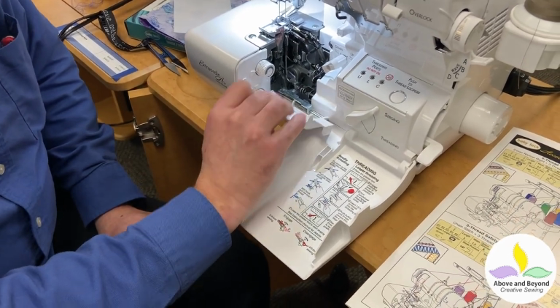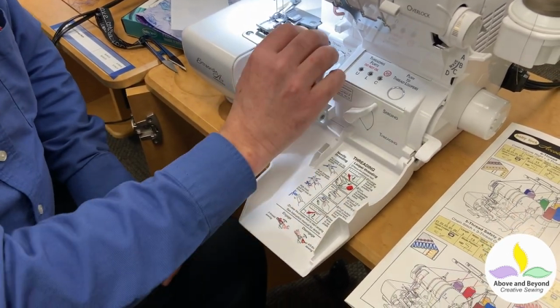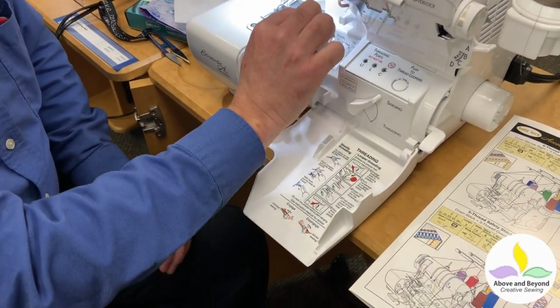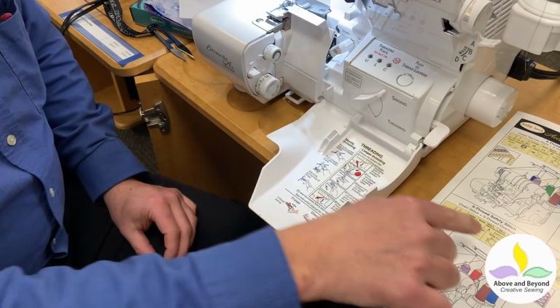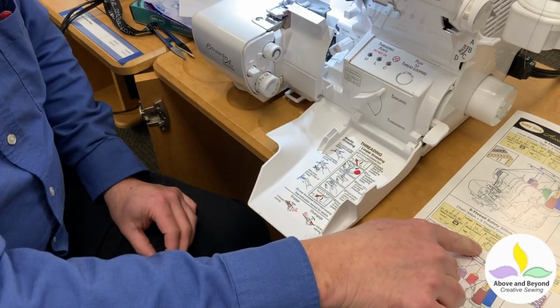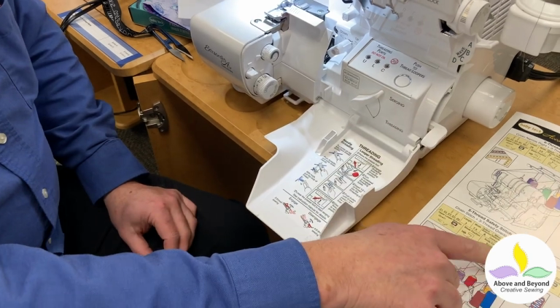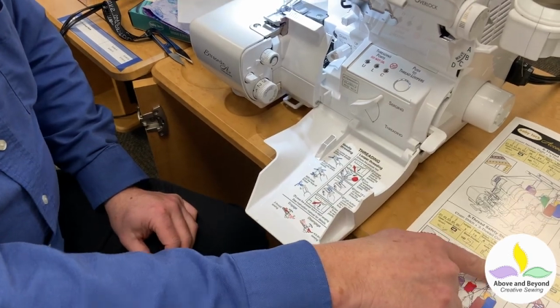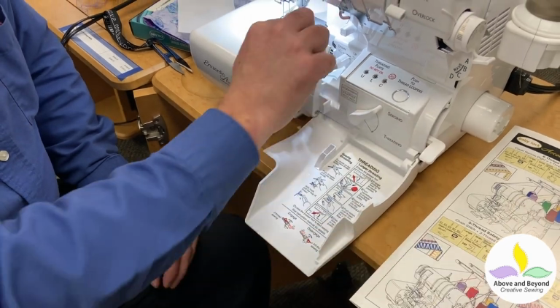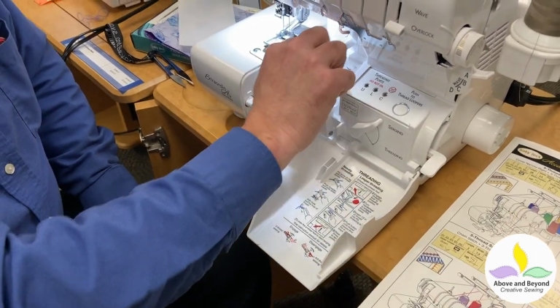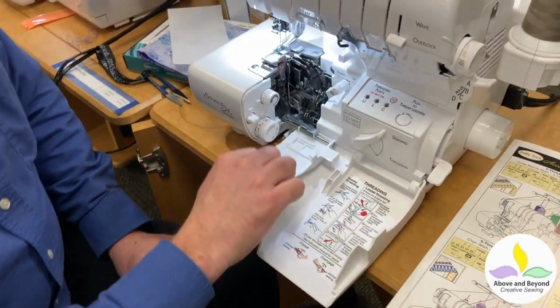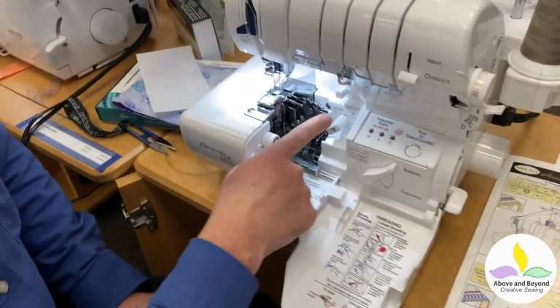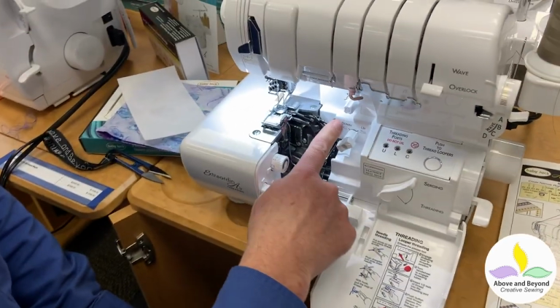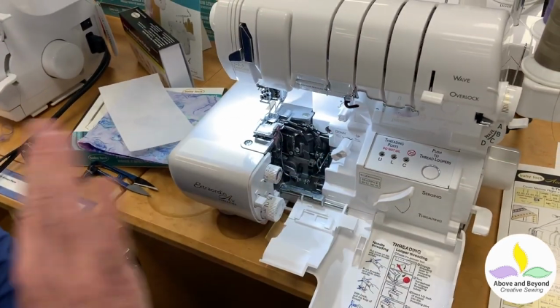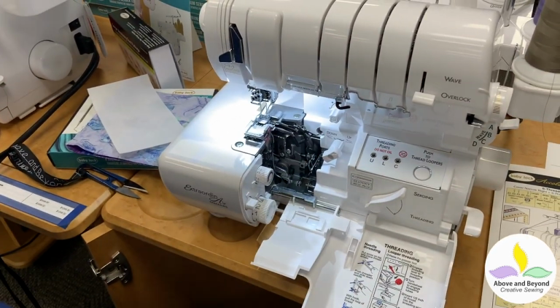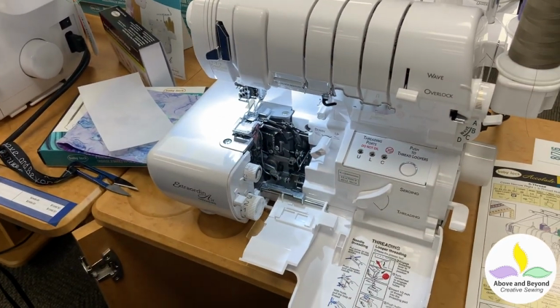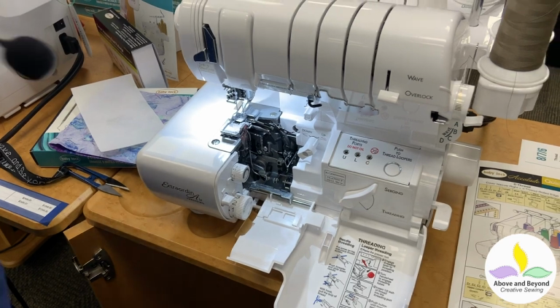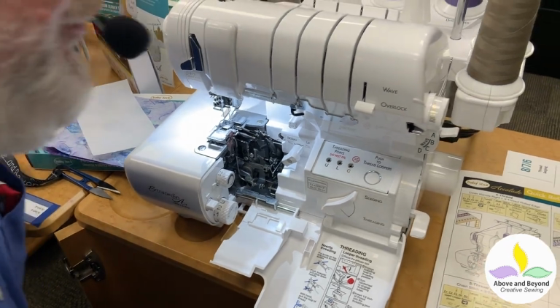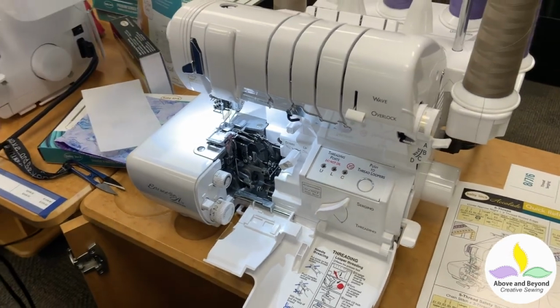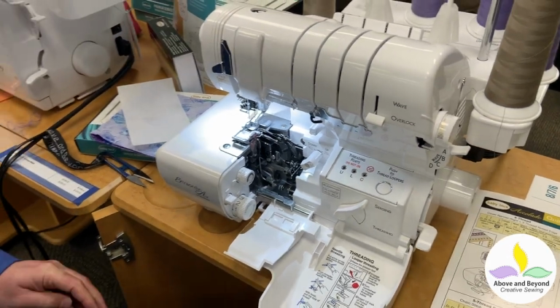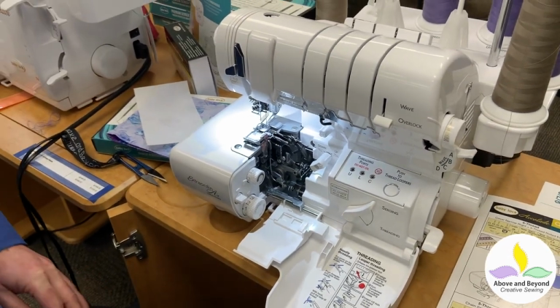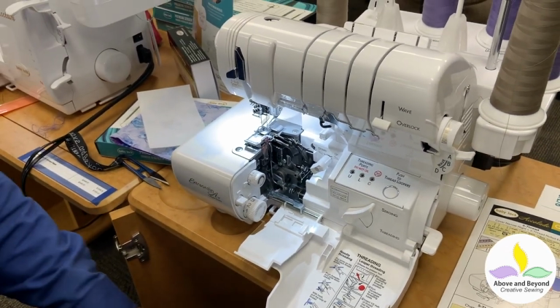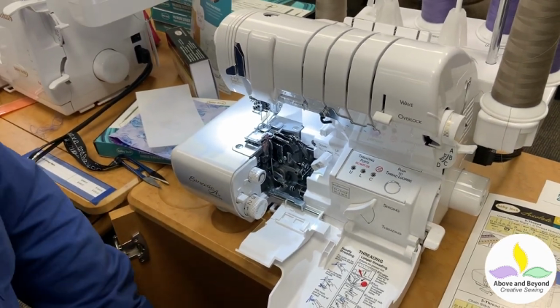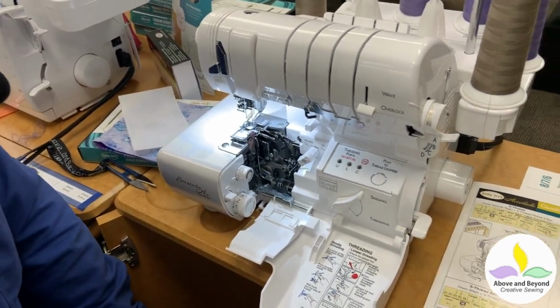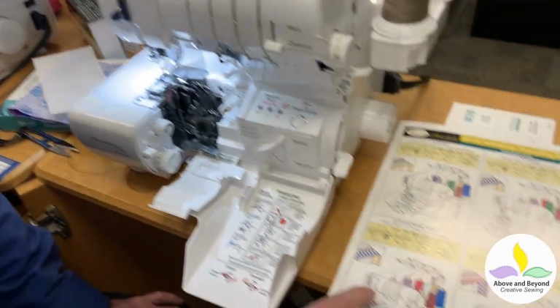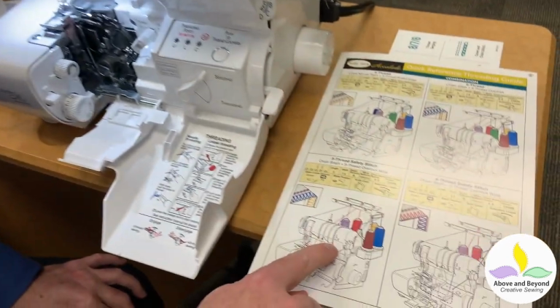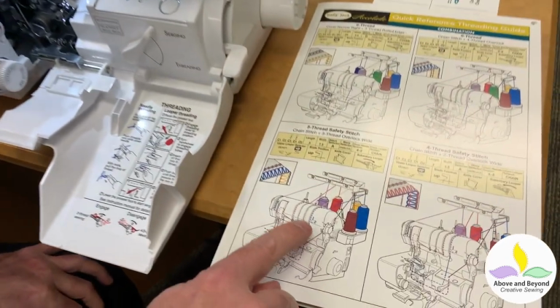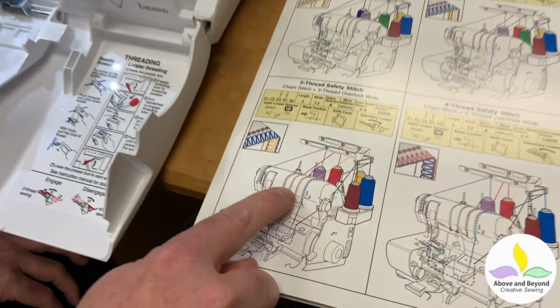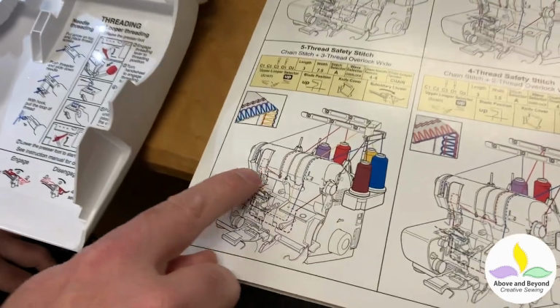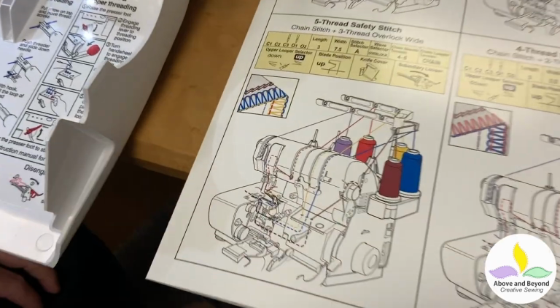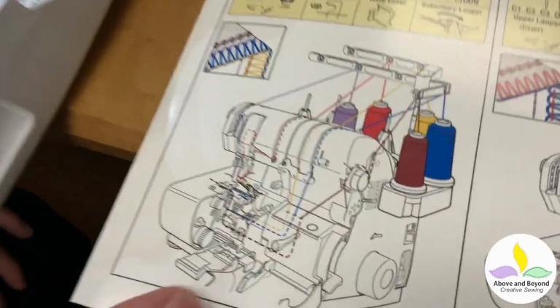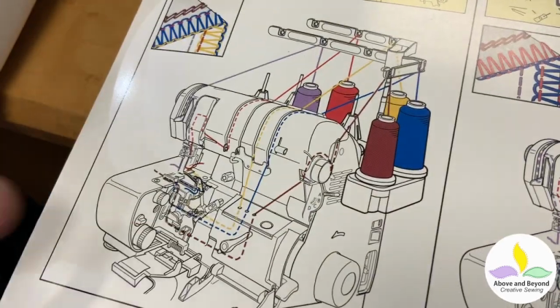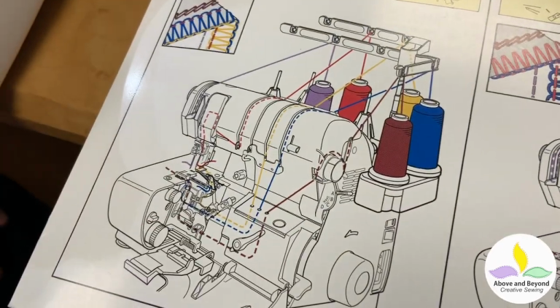That's what my little chart tells me to do. And then it says not to use the subsidiary looper, which is this here — we'll get to that in another video, that's for two-thread surging. Now if I look at my chart it tells me which thread paths to use and how to thread them.